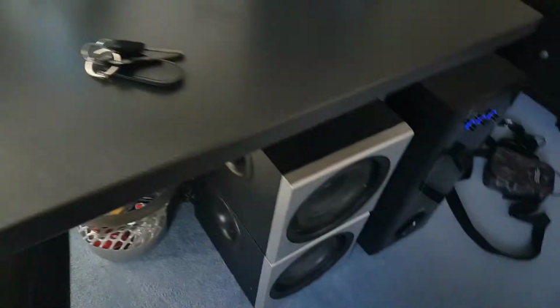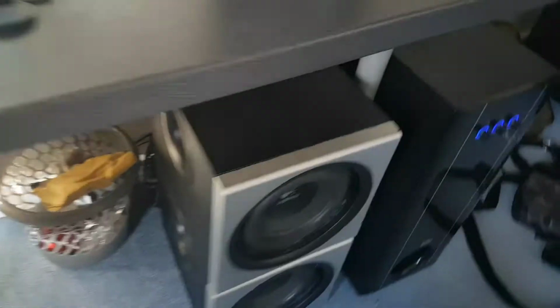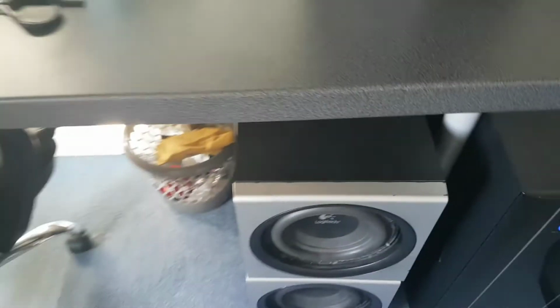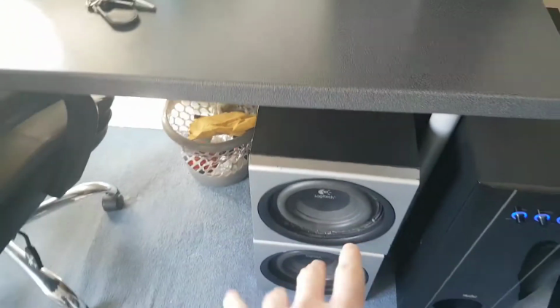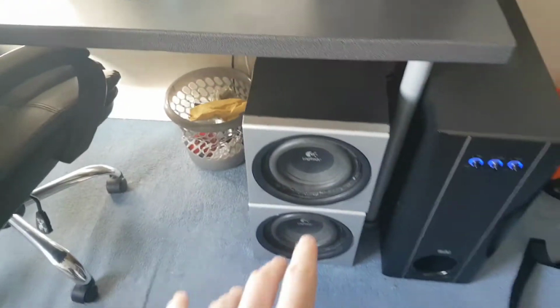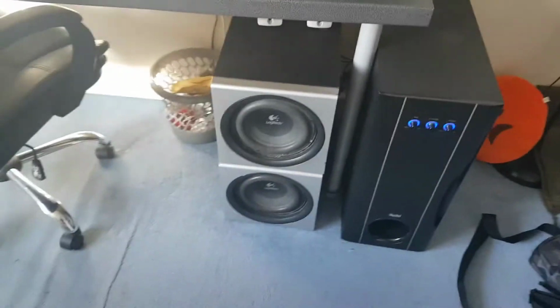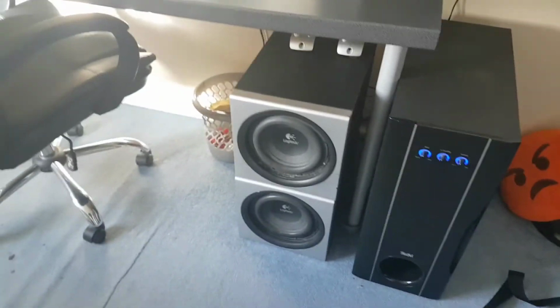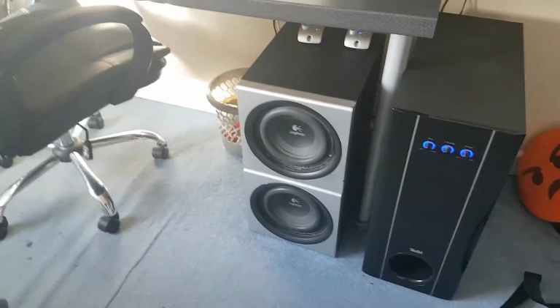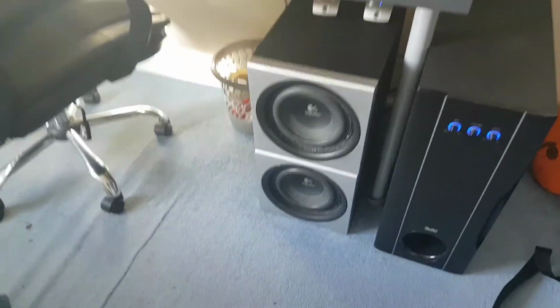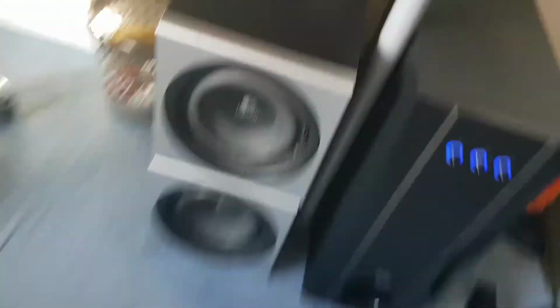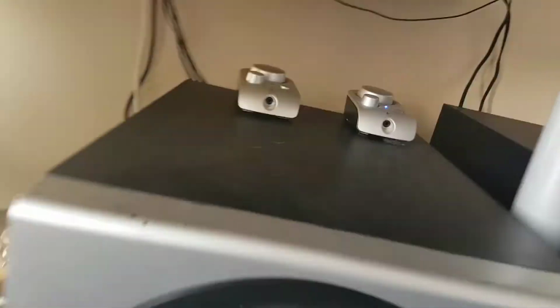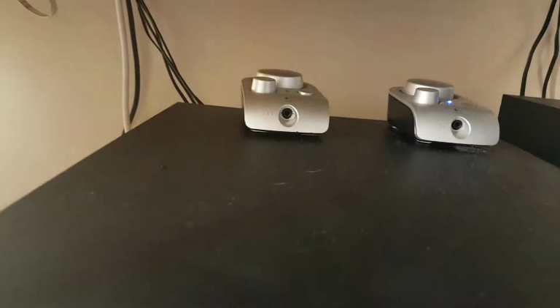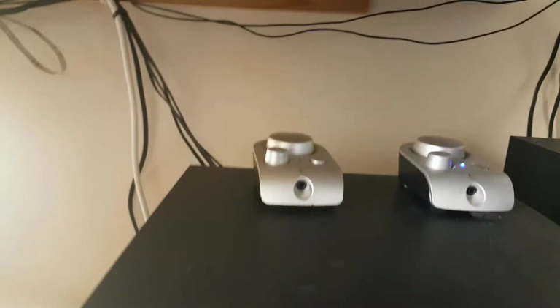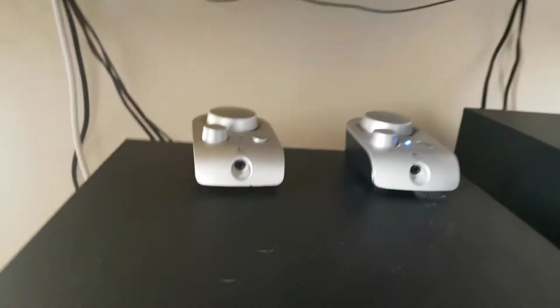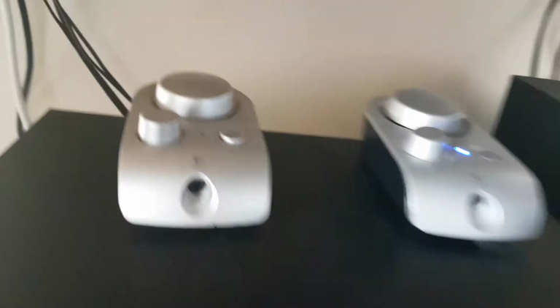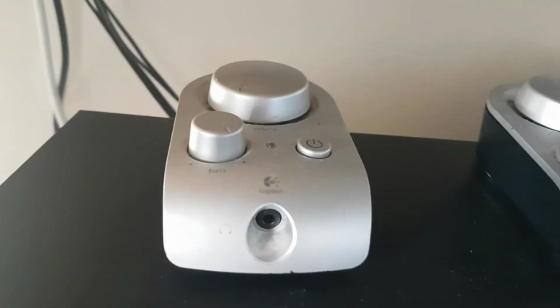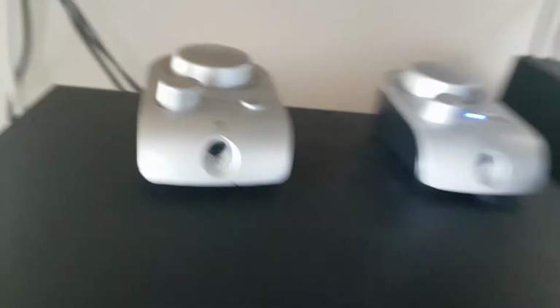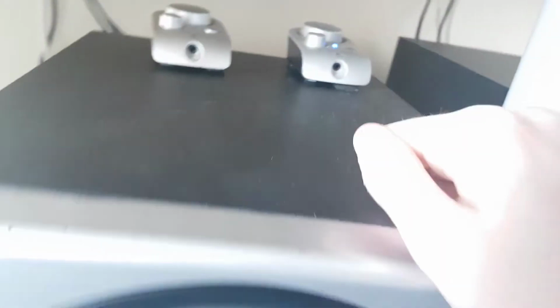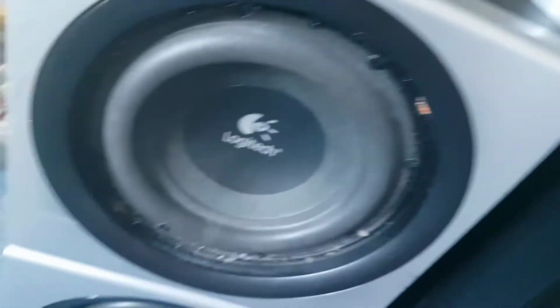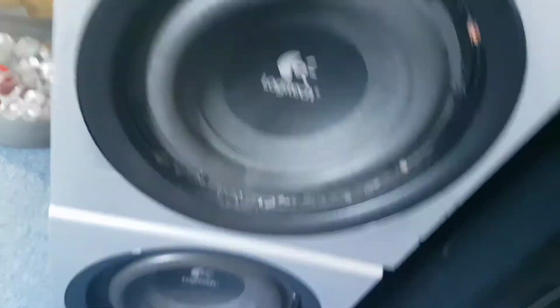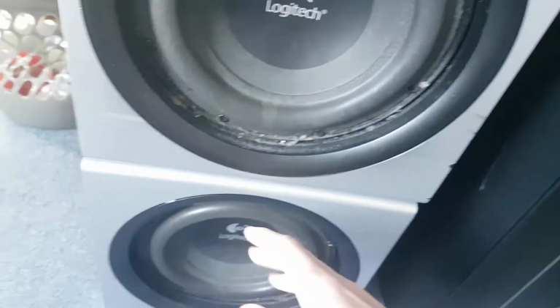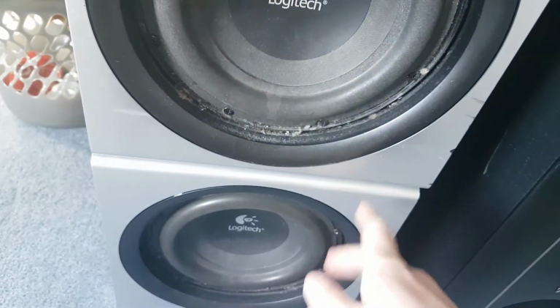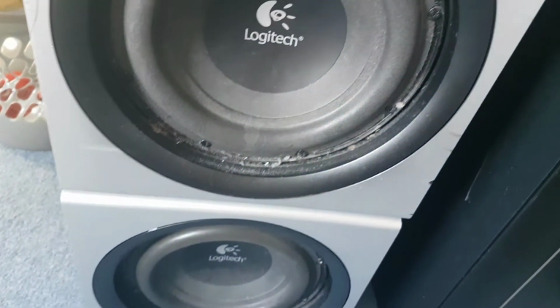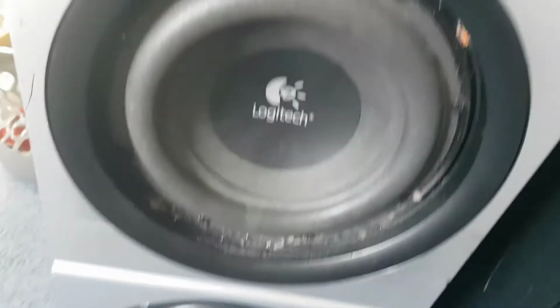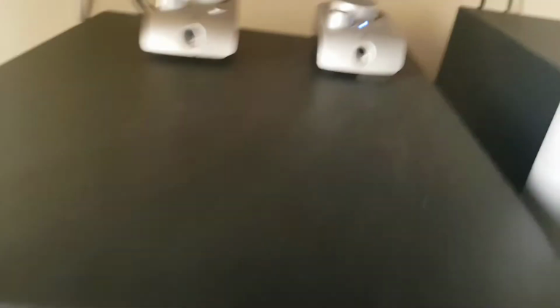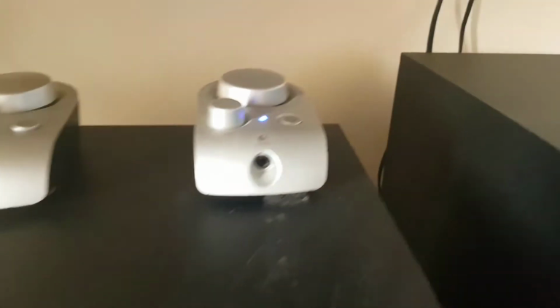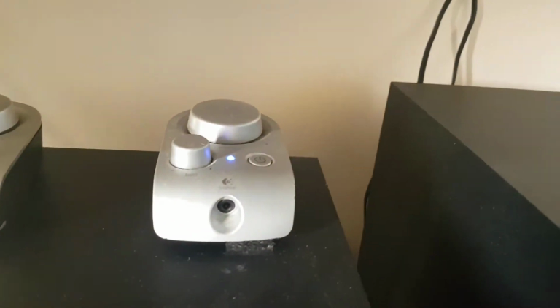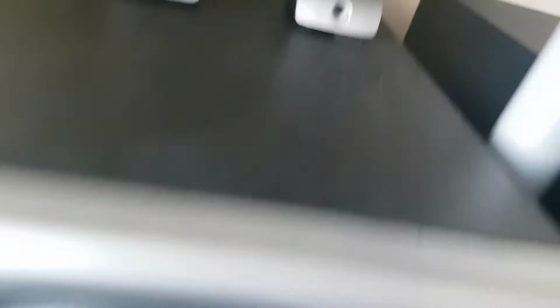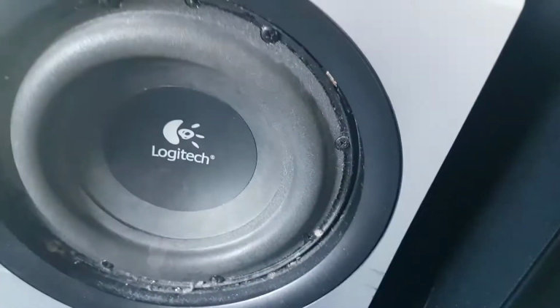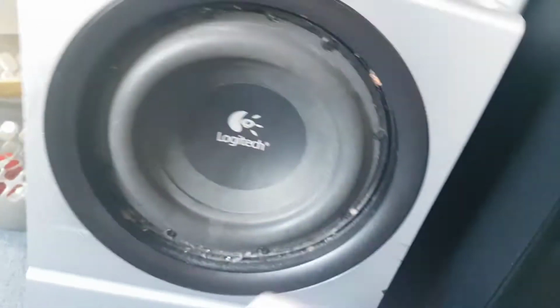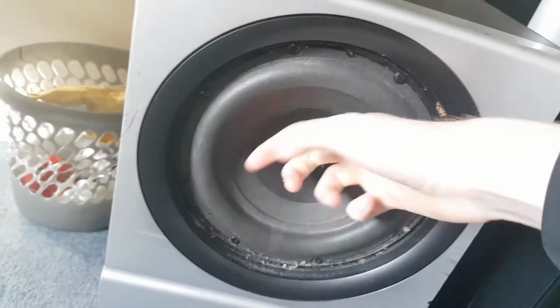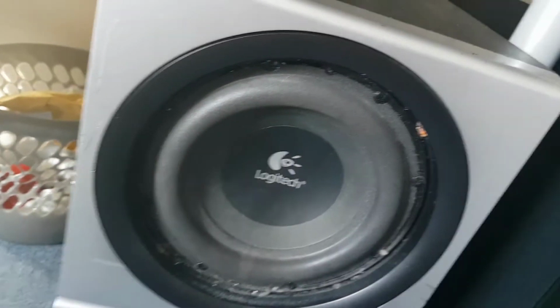You probably saw these — these are just my Z2300 subs. One of them is sort of half broken — that one there — it's making a weird noise. But this one, the one on top, is still going strong.